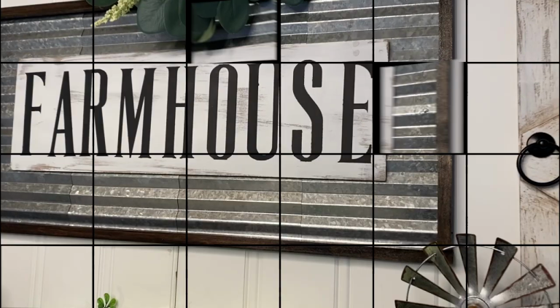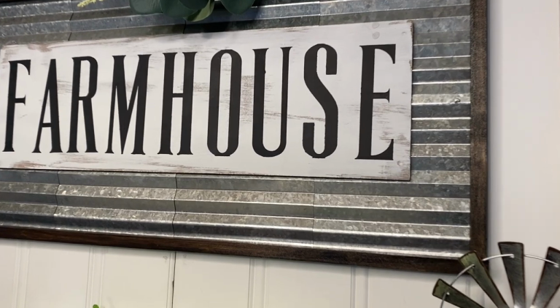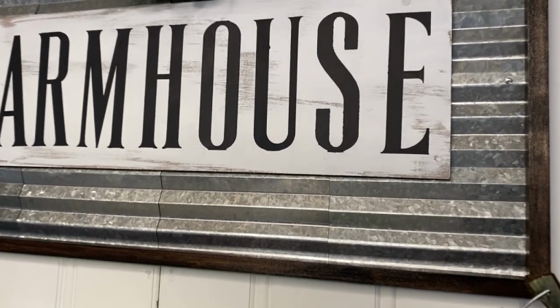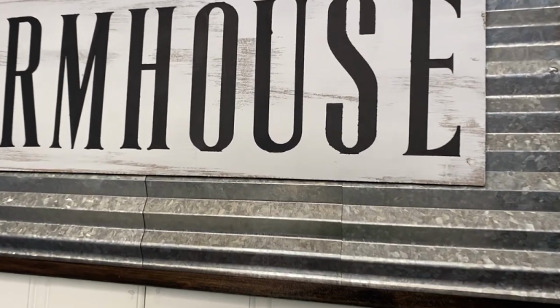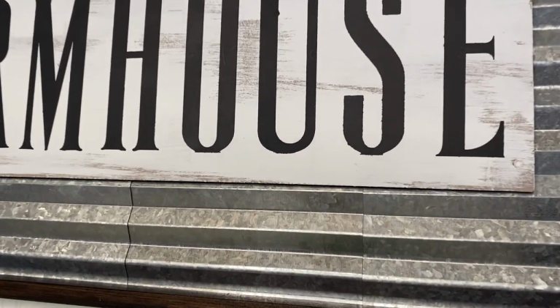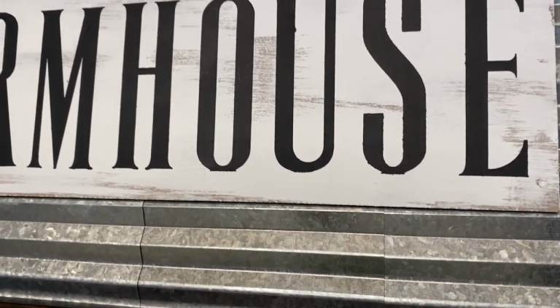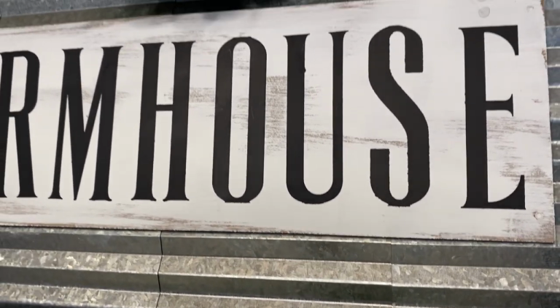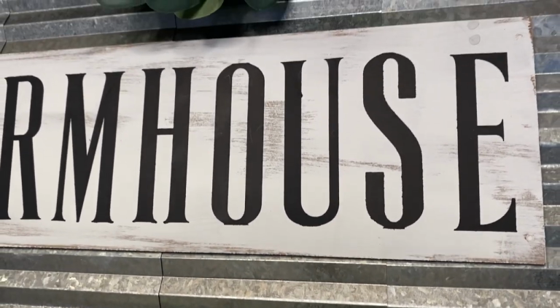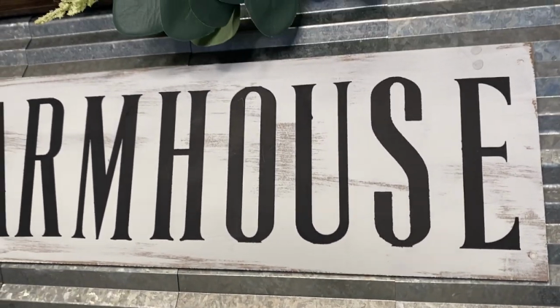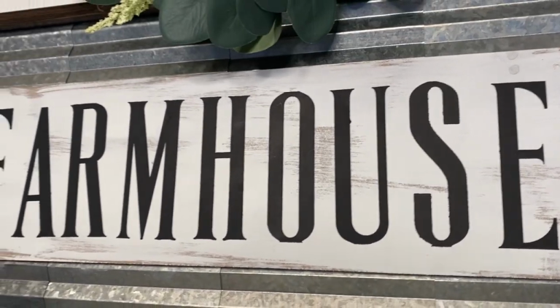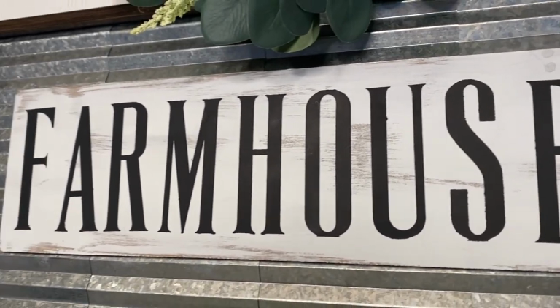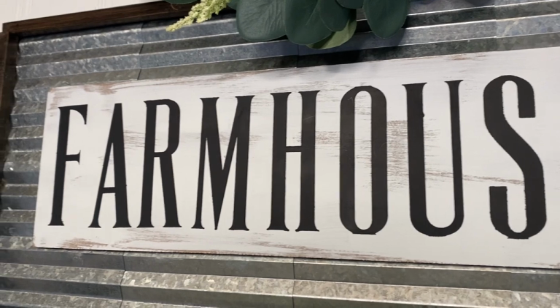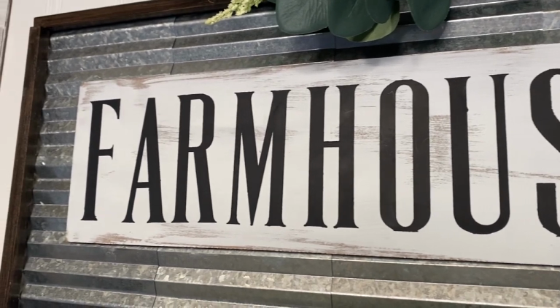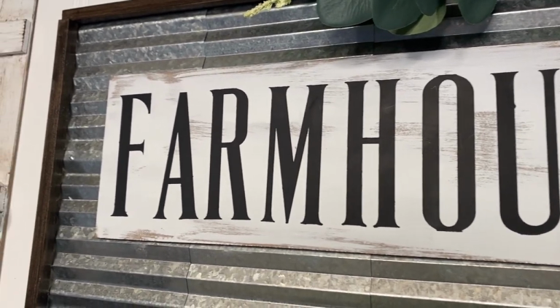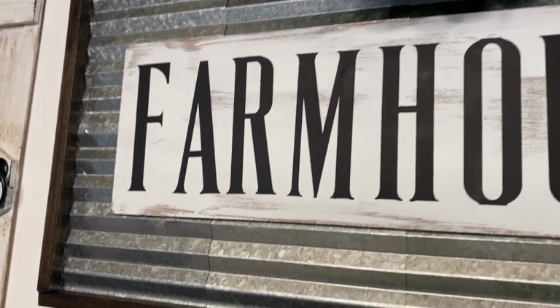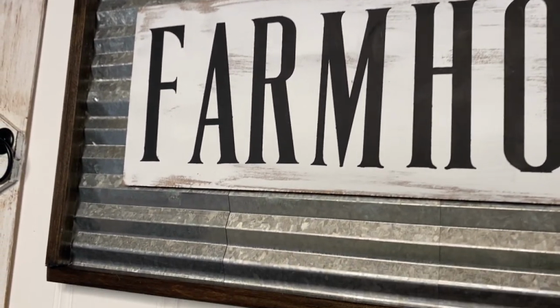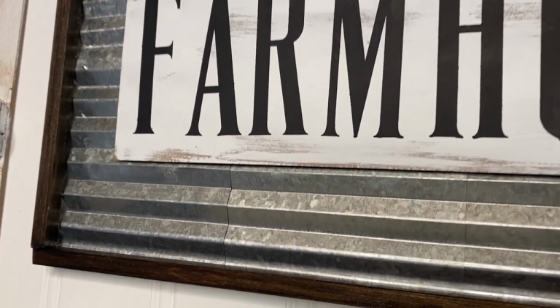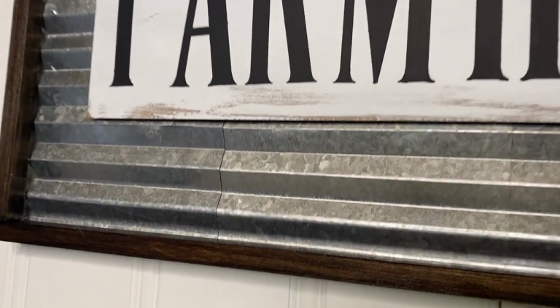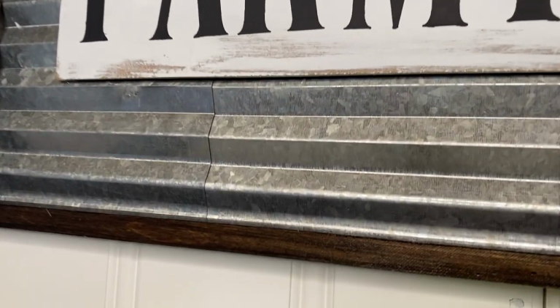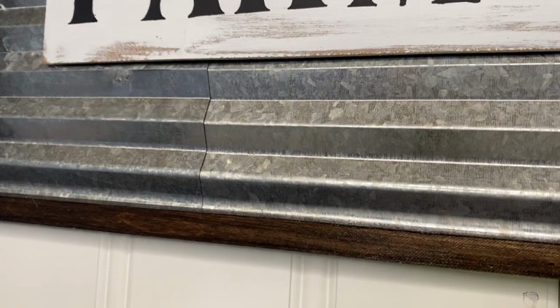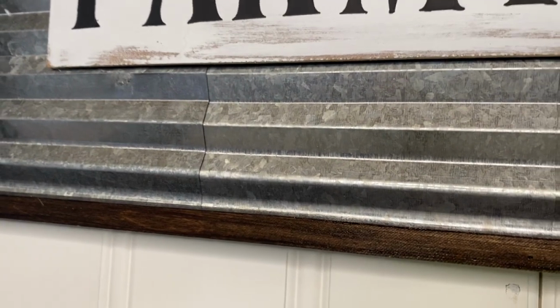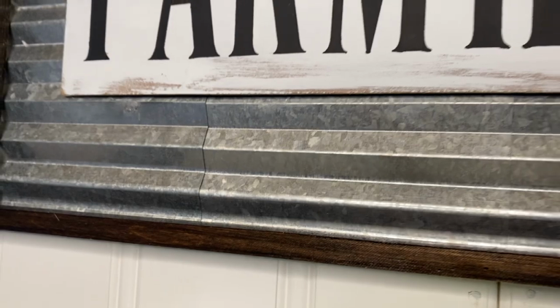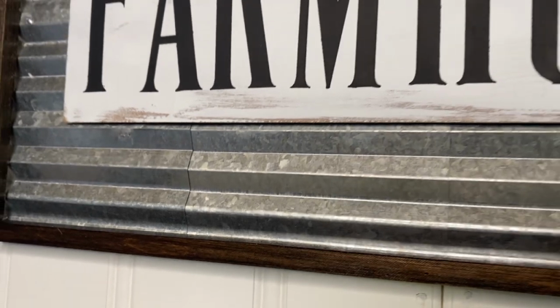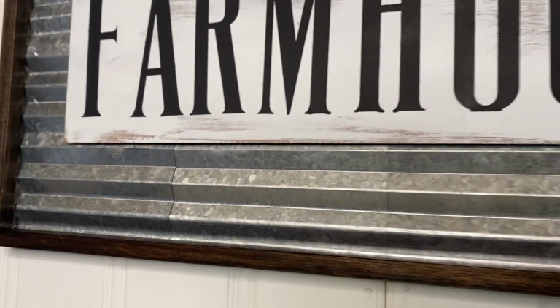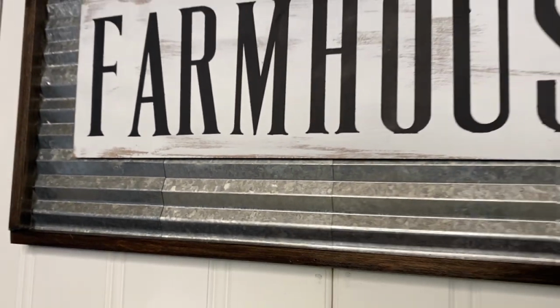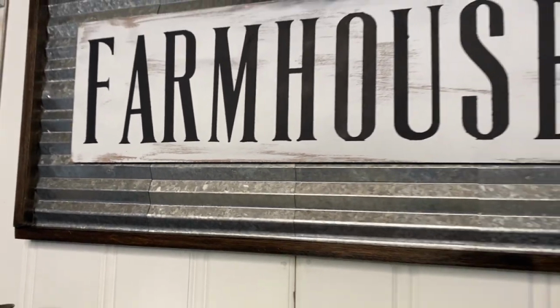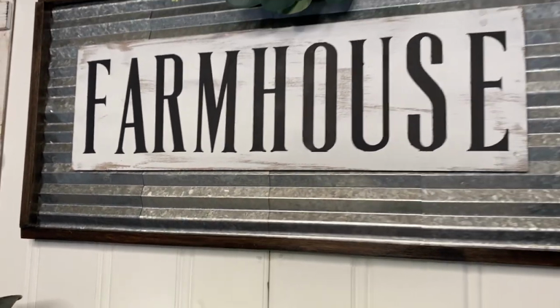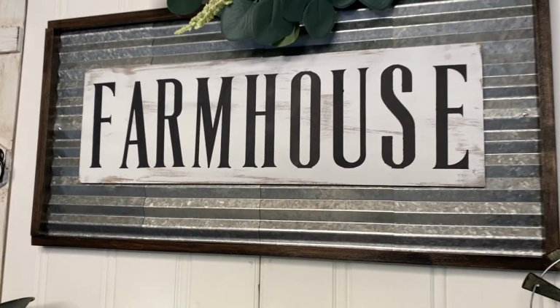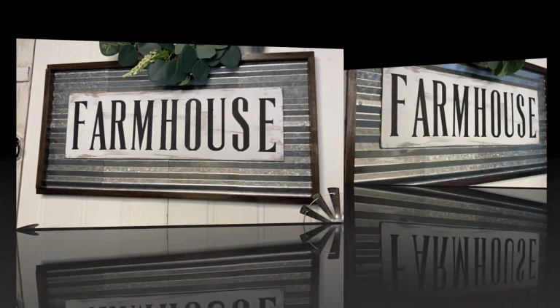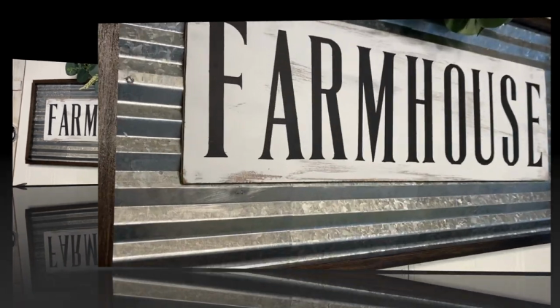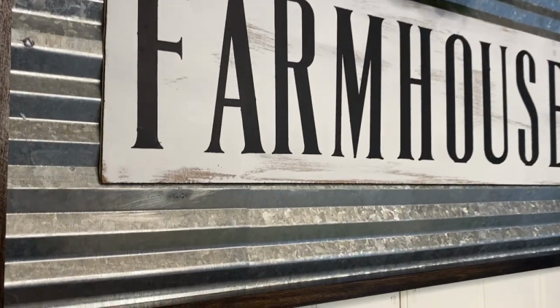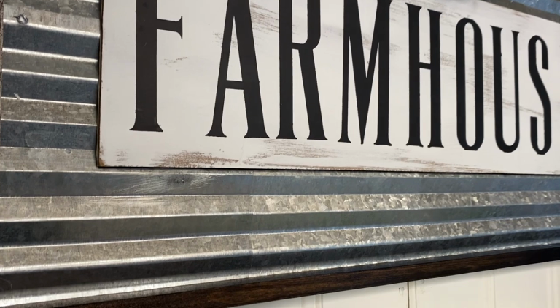And then that was it for this project, you guys. Look how amazing this turned out — so high-end yet so easy, and I just love this sign. I'm going to find a spot for it in my home, so let me know in the comments down below what you think.